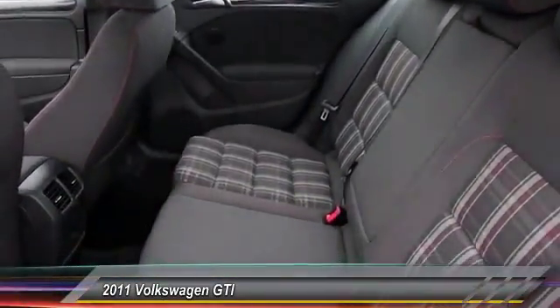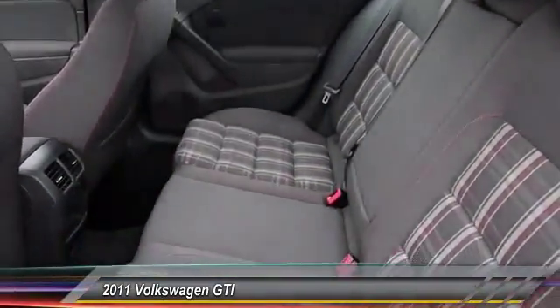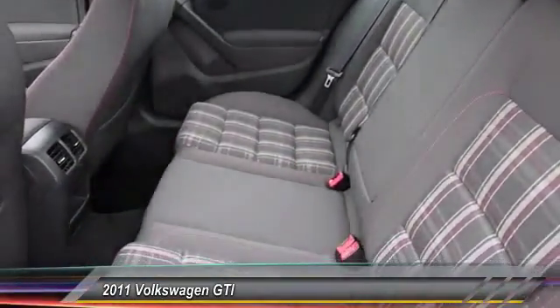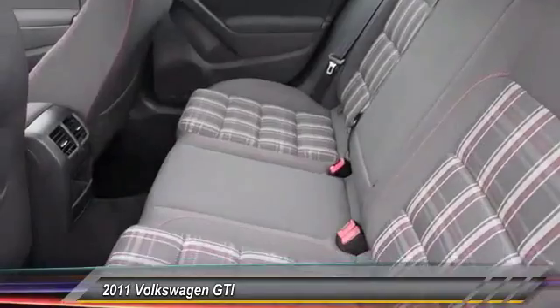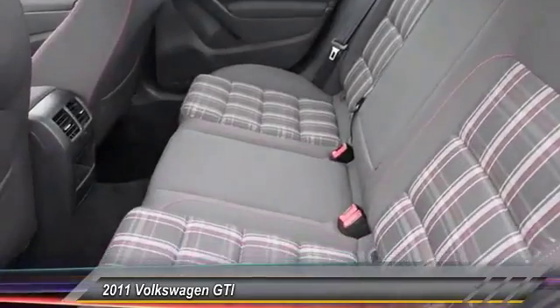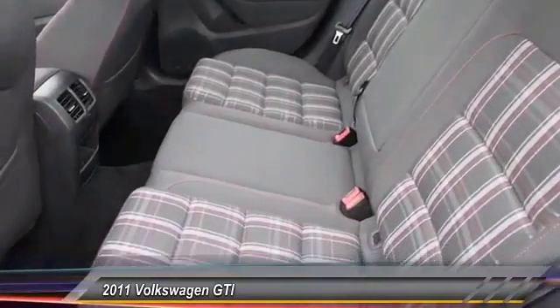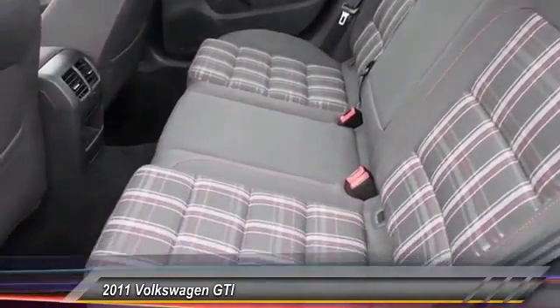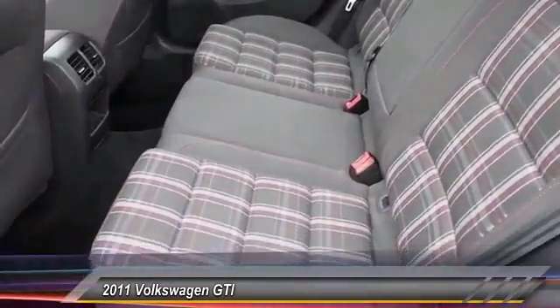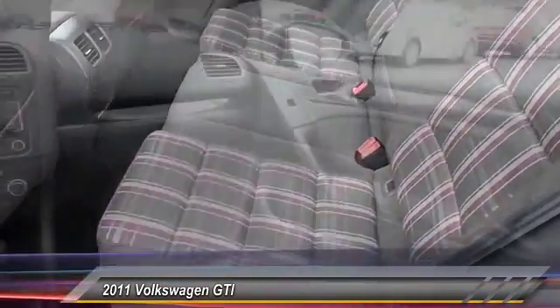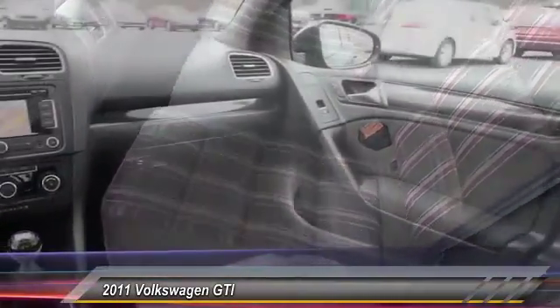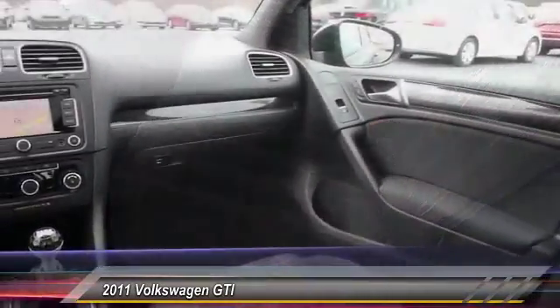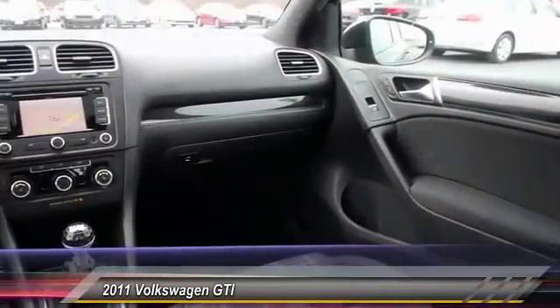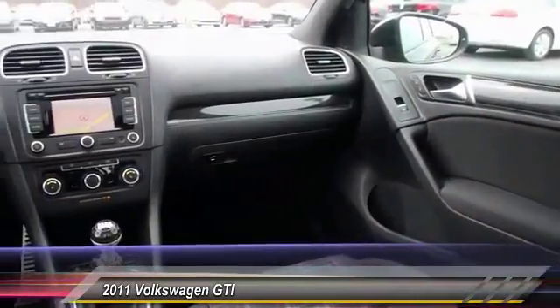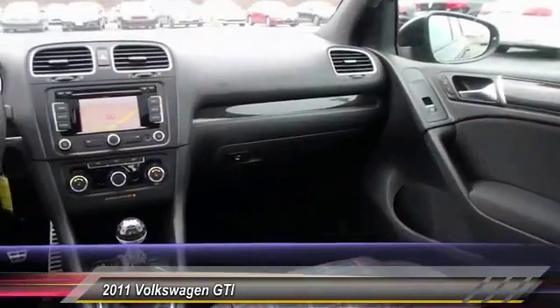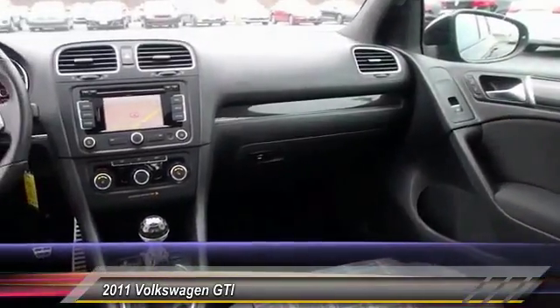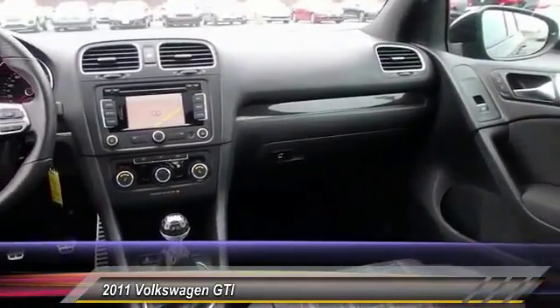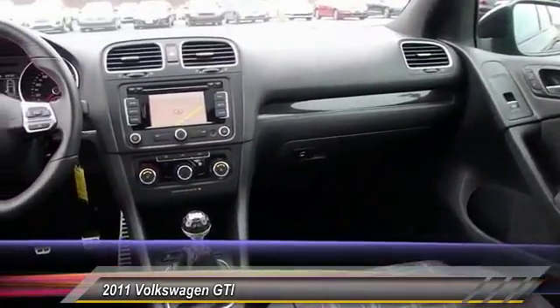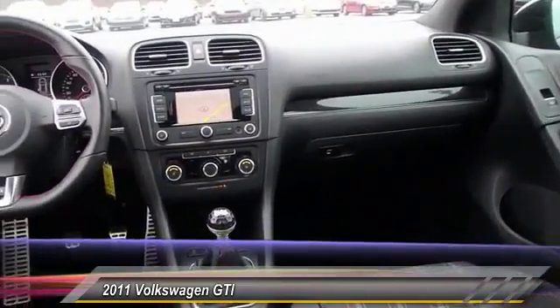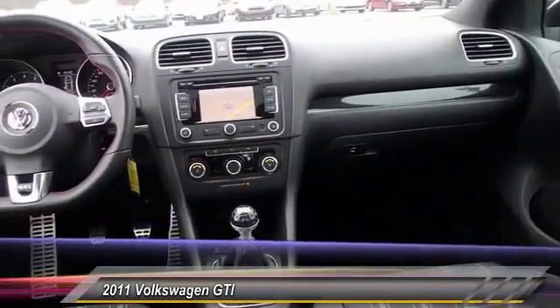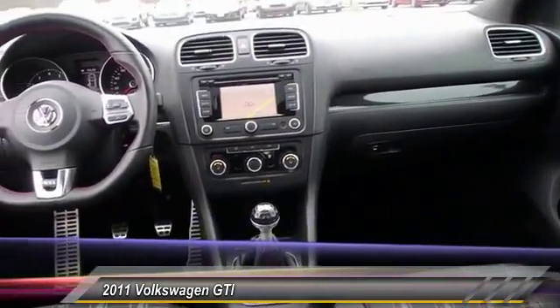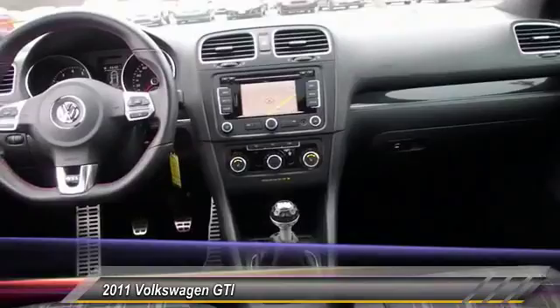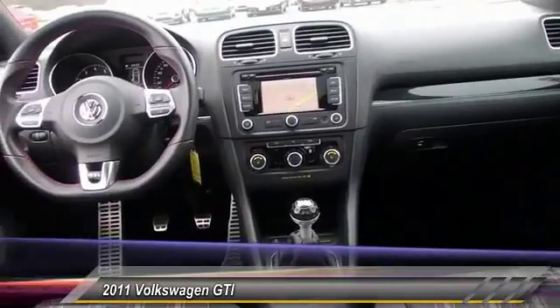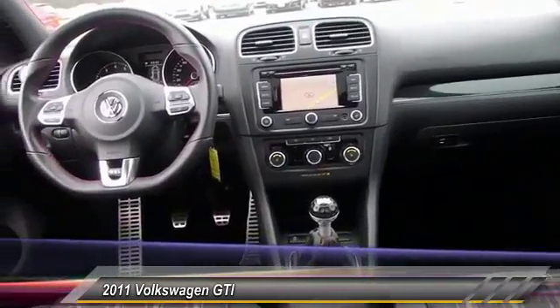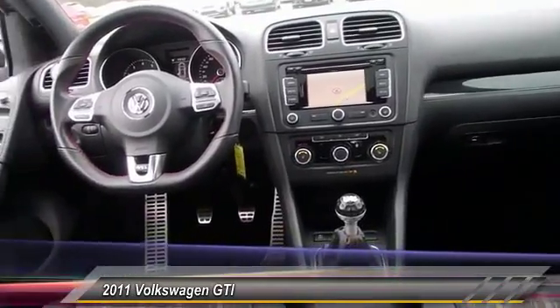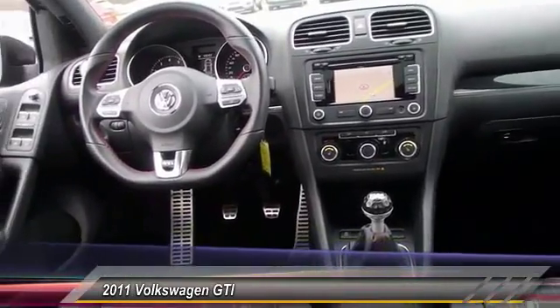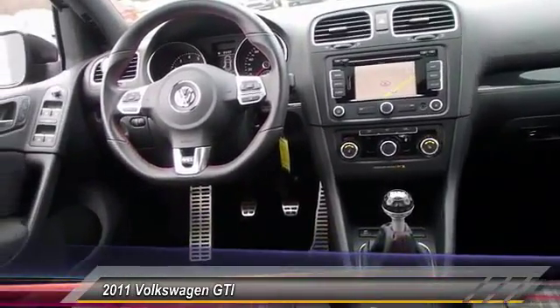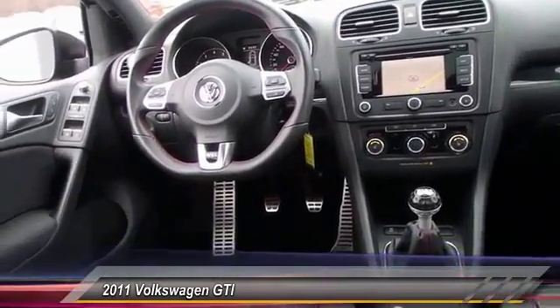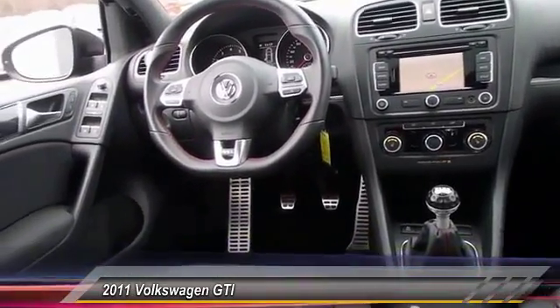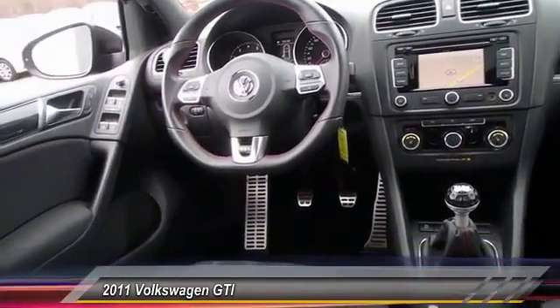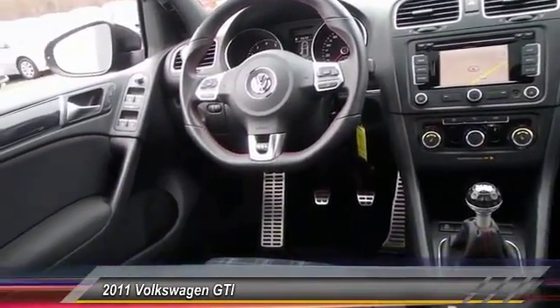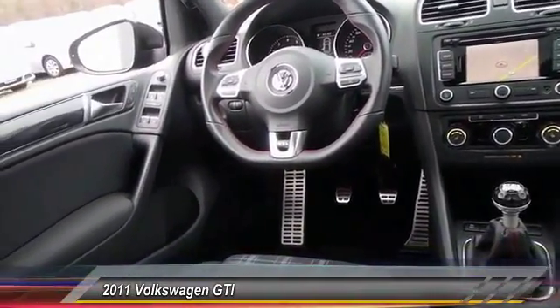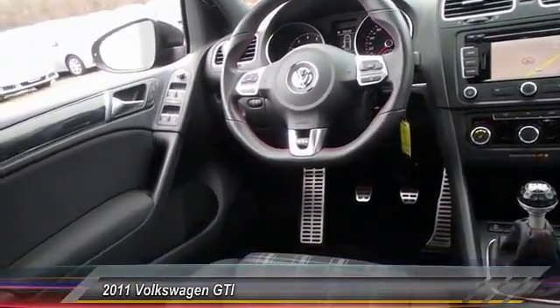This vehicle has less than 55,000 miles. Here are some of this vehicle's great options: stability control, anti-lock braking system, and keyless entry.